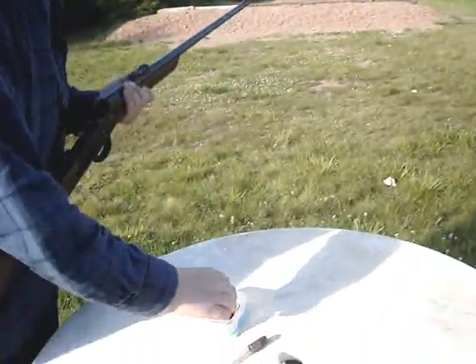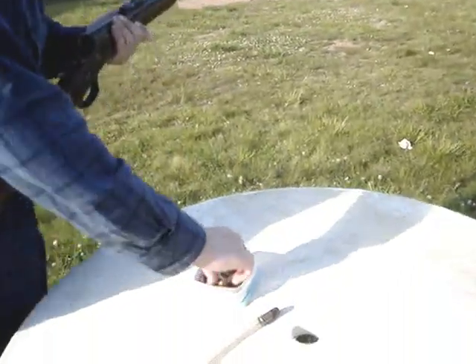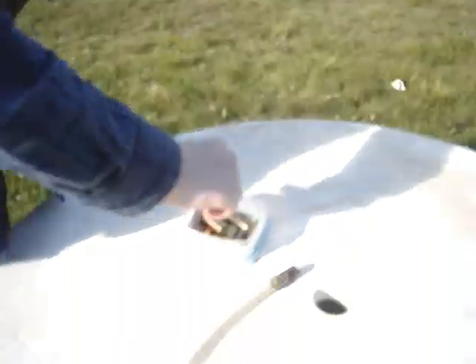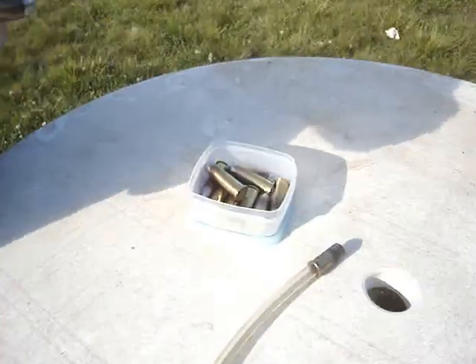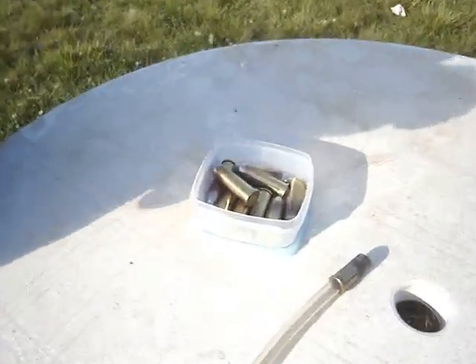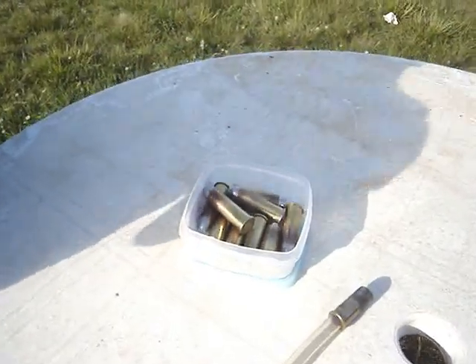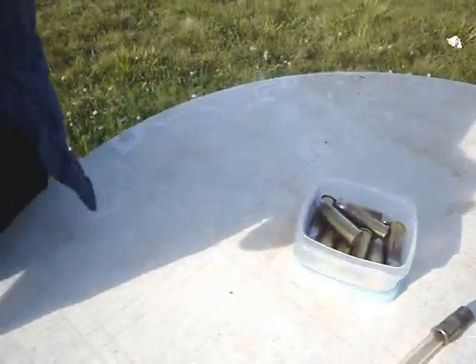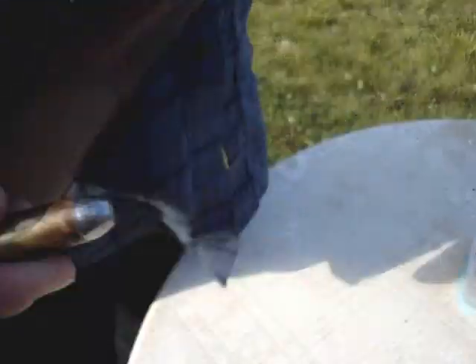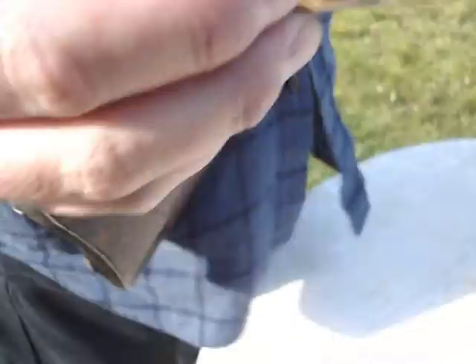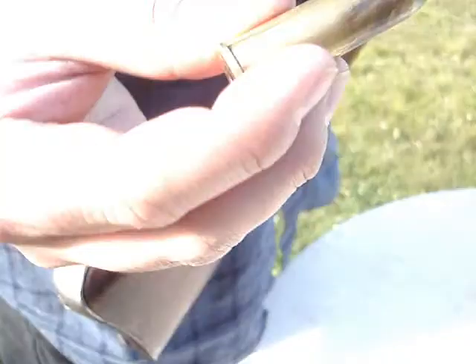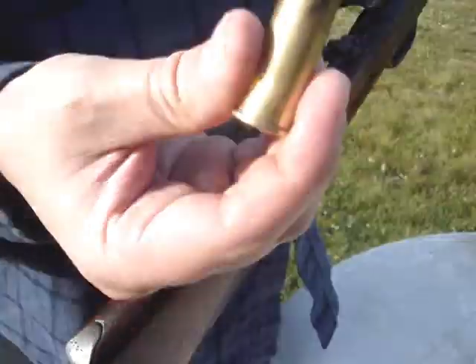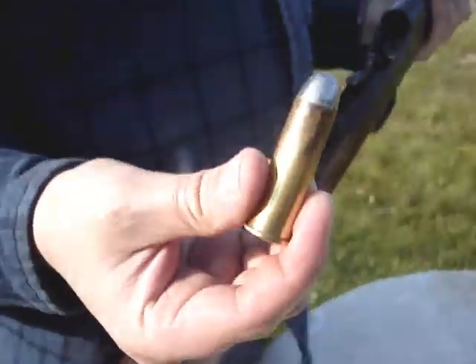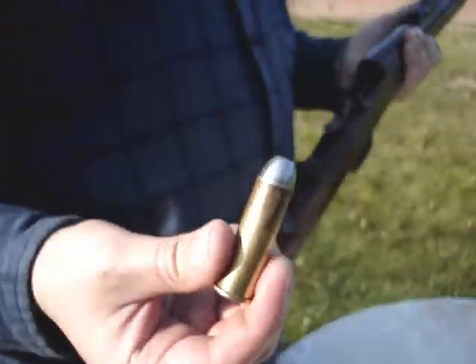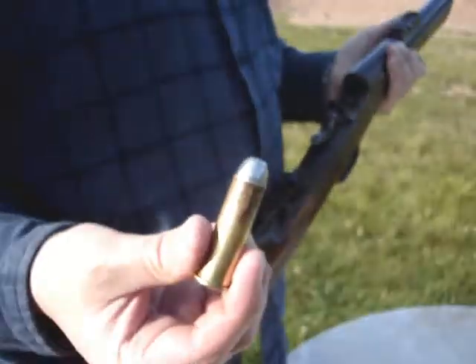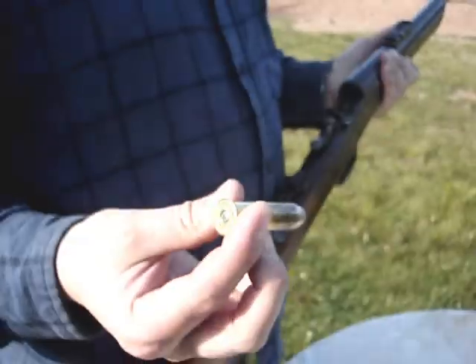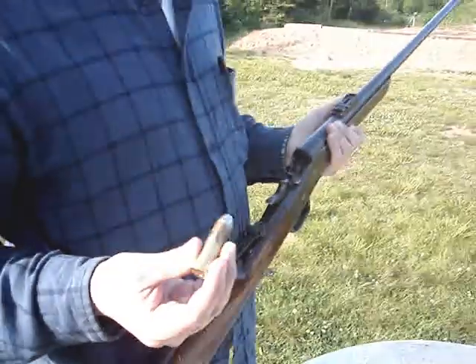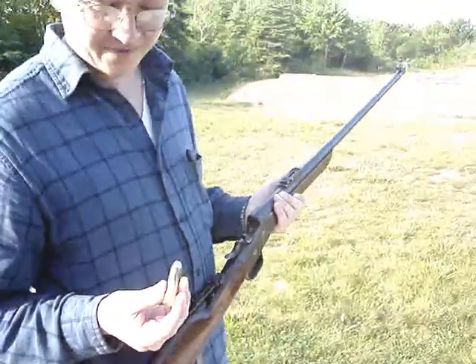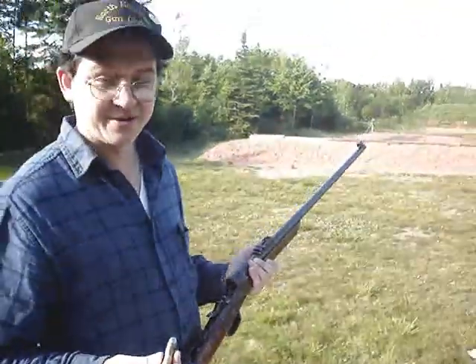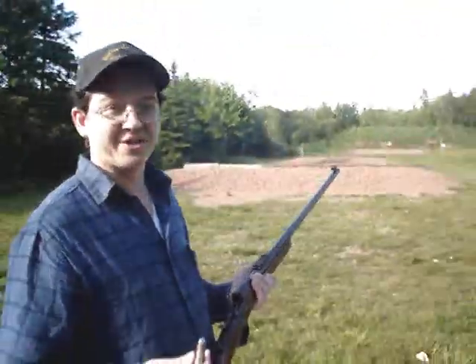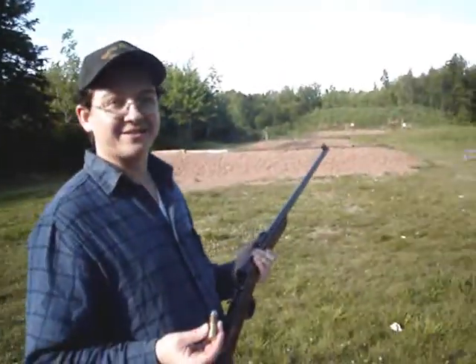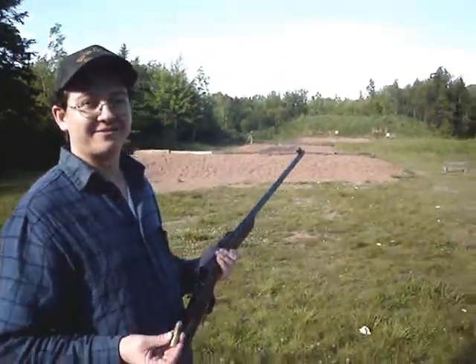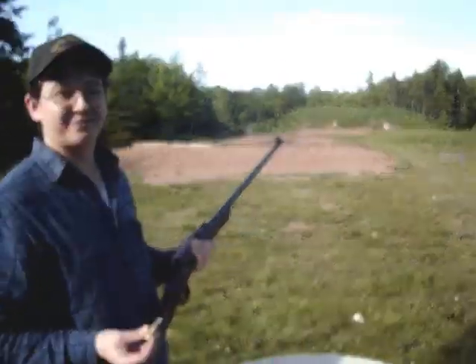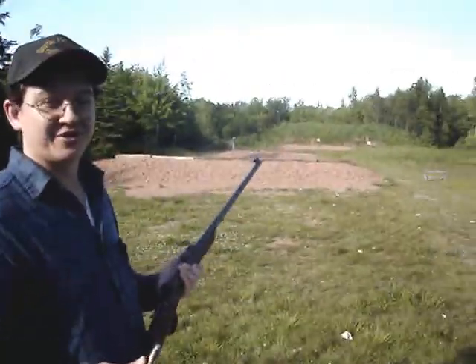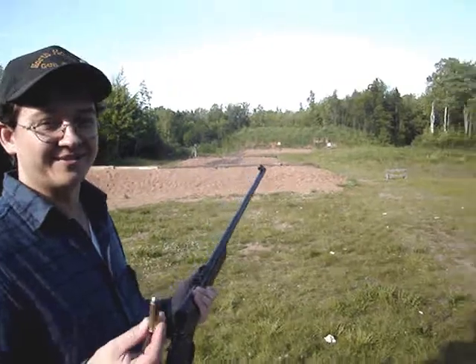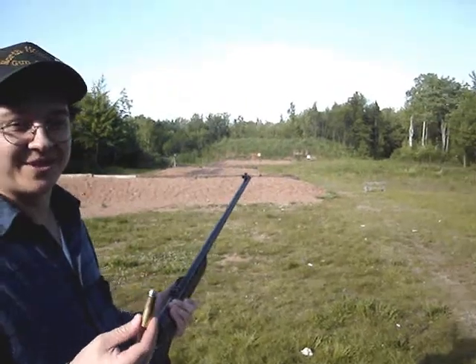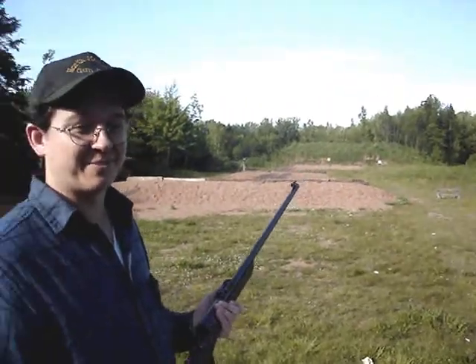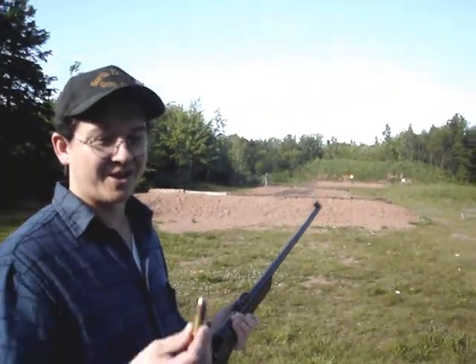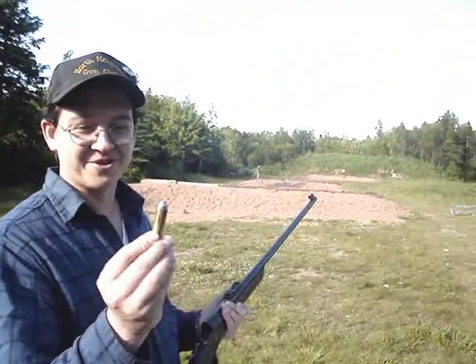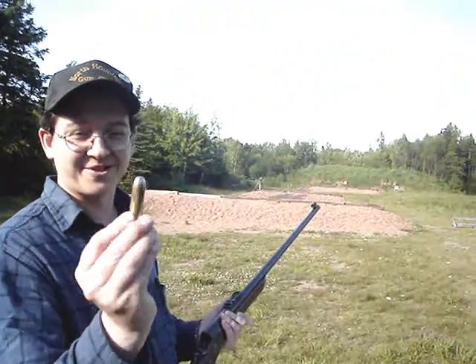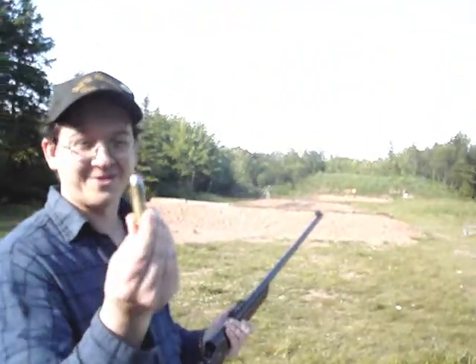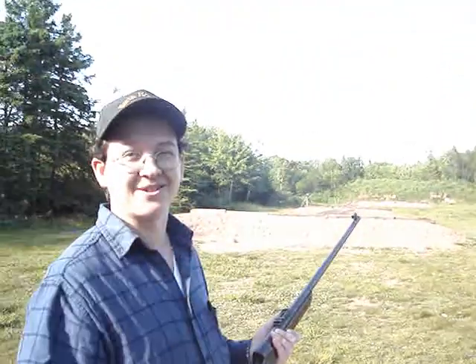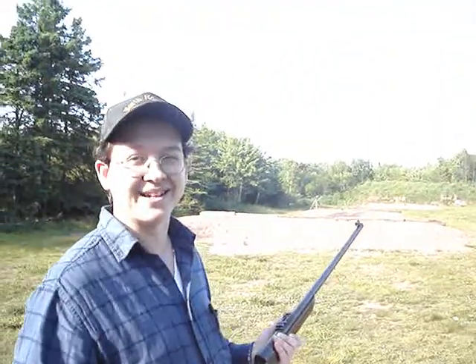I don't know if they build guns anymore. Big 50 caliber. Smith and Wesson thought that 50 pistol cartridge looks almost identical to that.